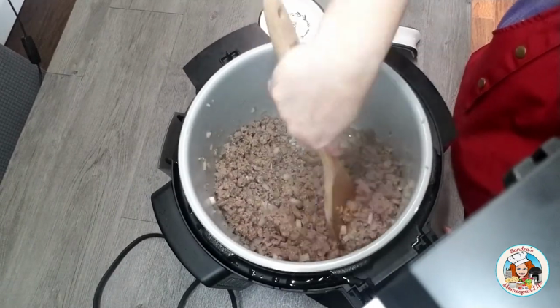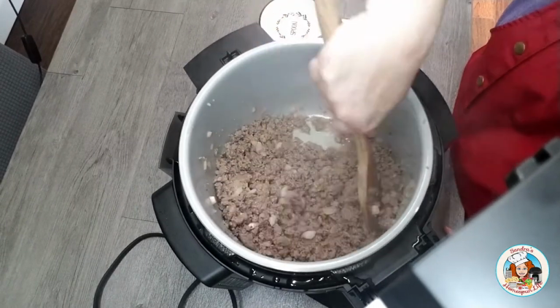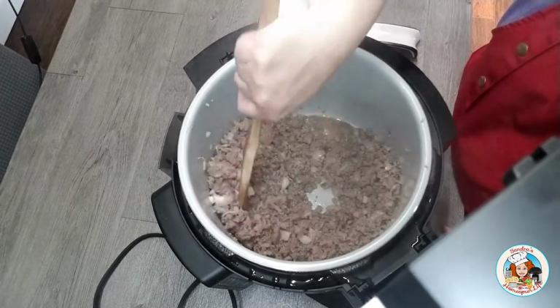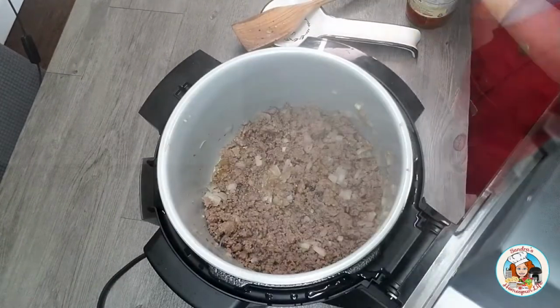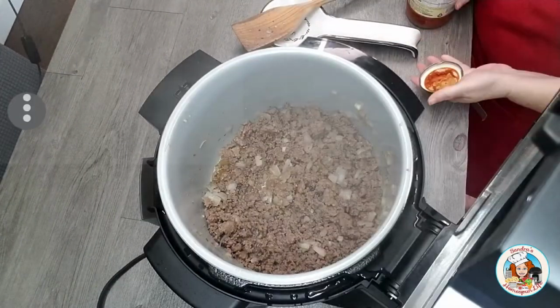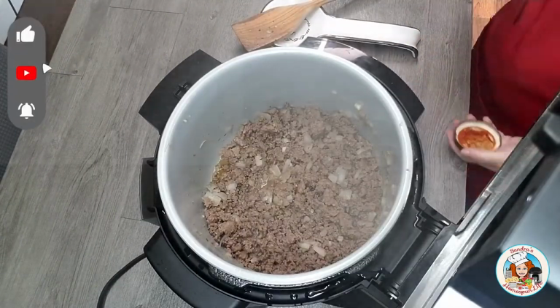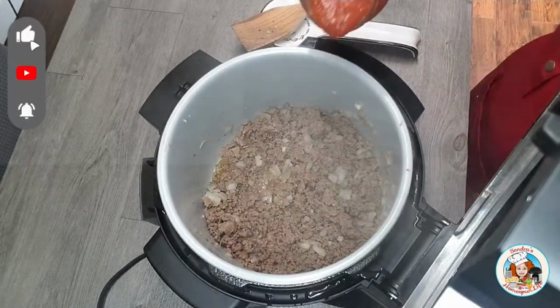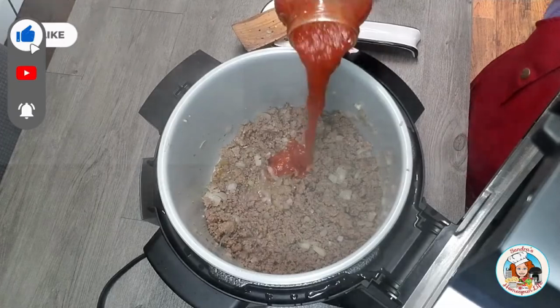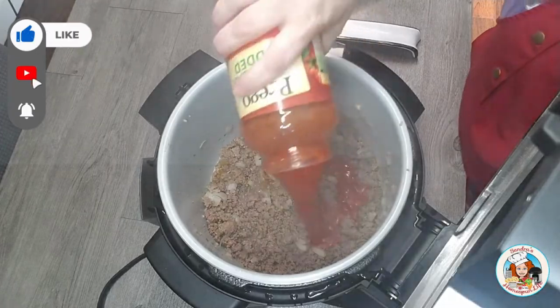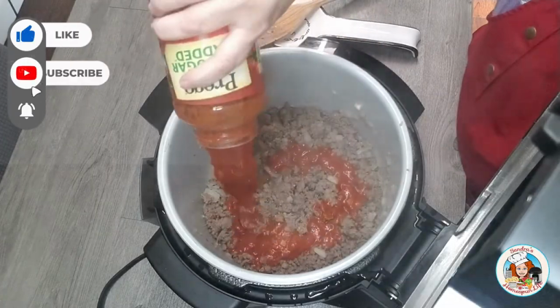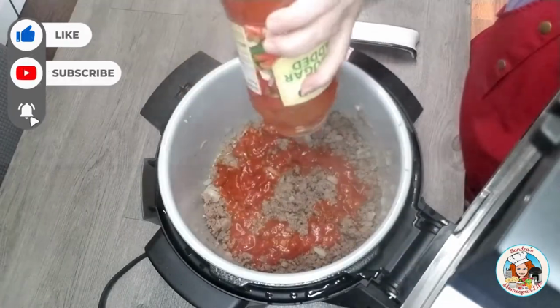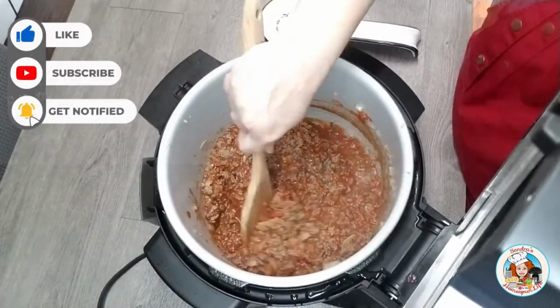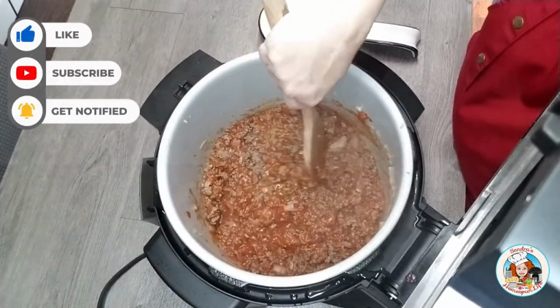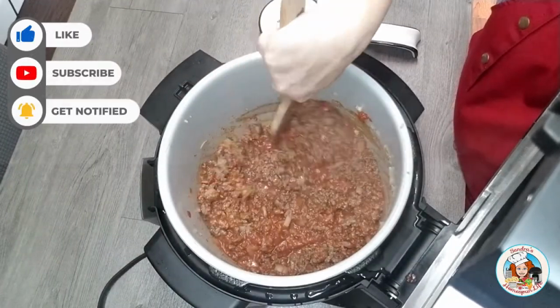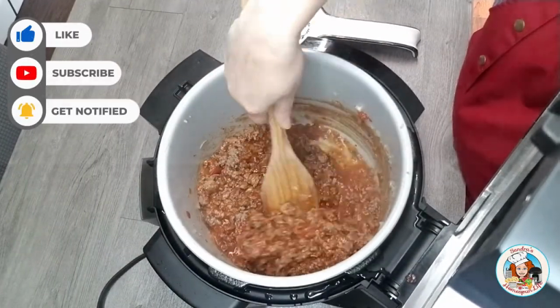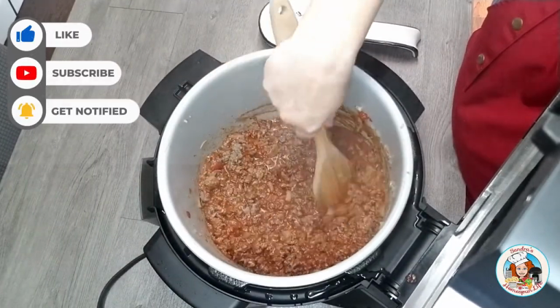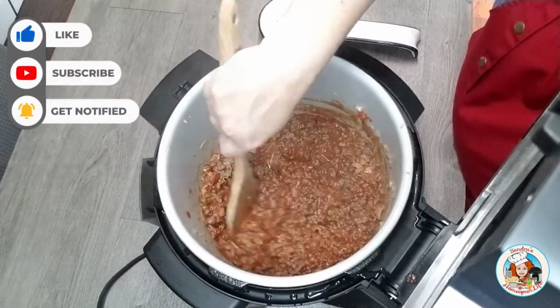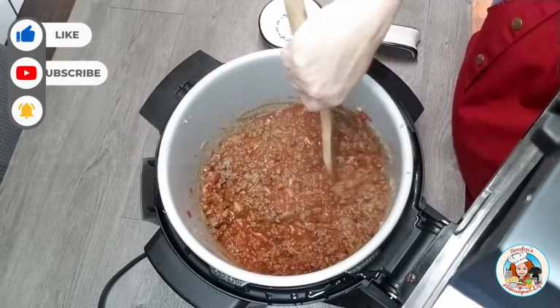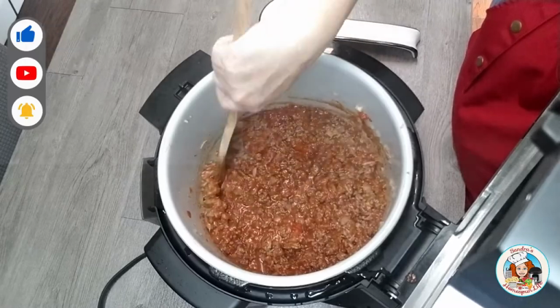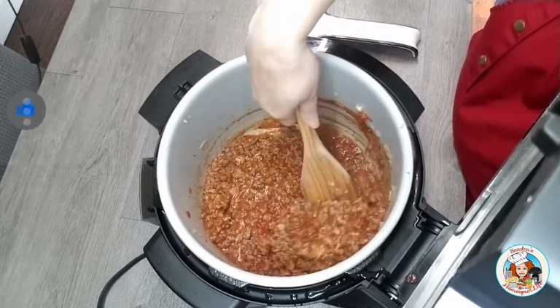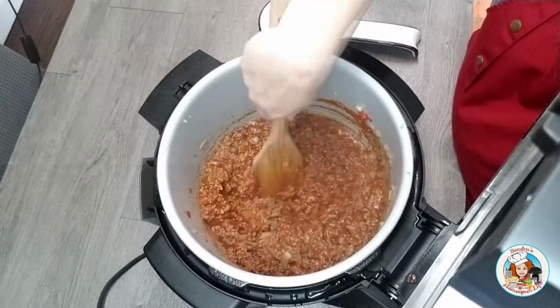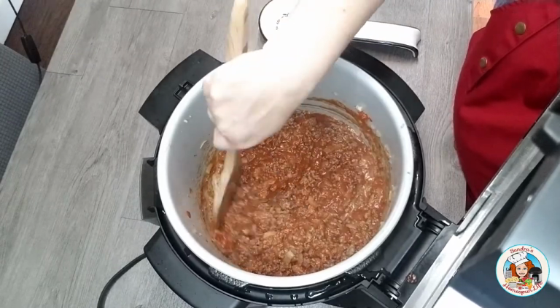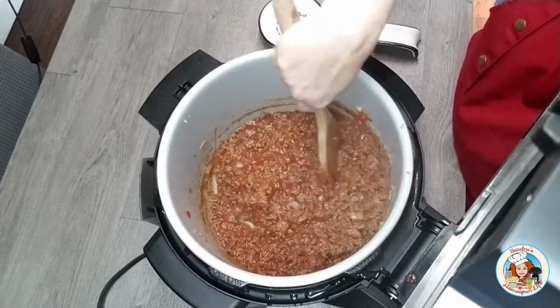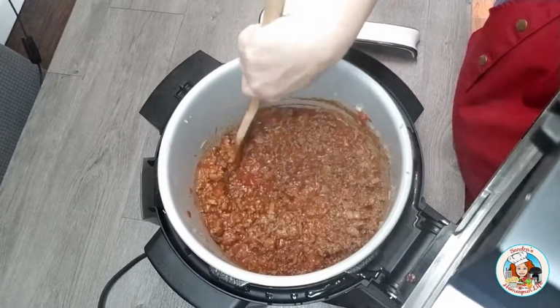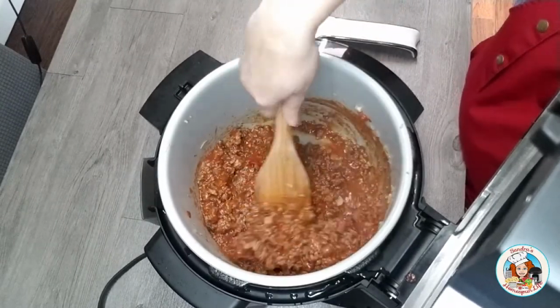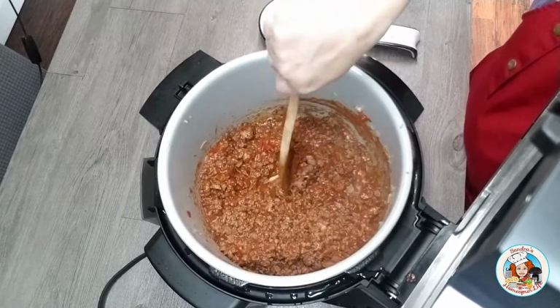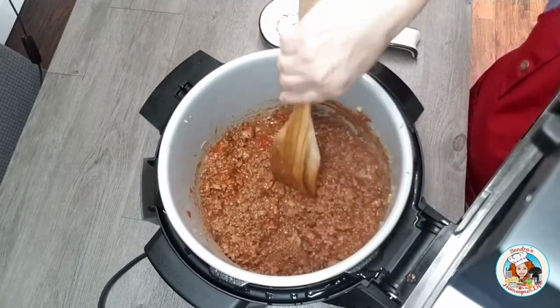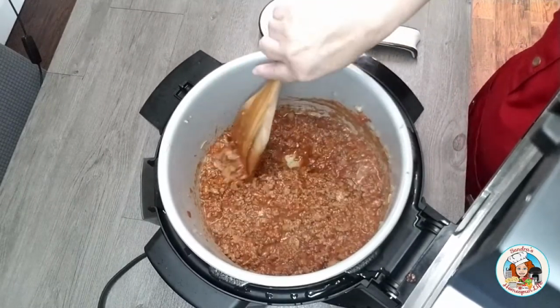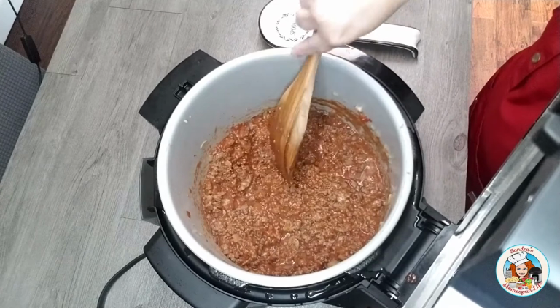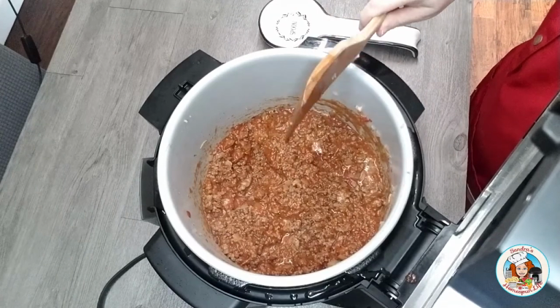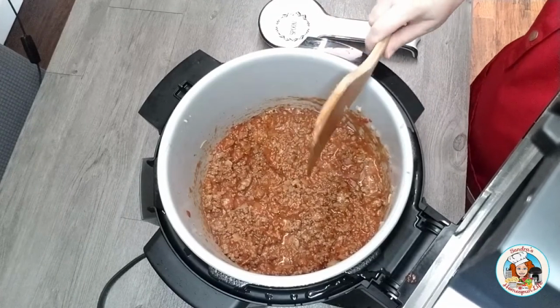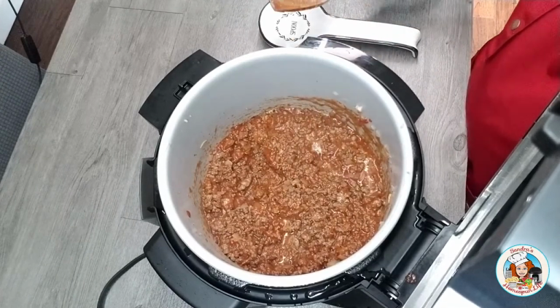Once it's cooked through, I simply add my jarred pasta sauce, then stir to combine and mix it well. I then allow the sauce to simmer until it is heated through.